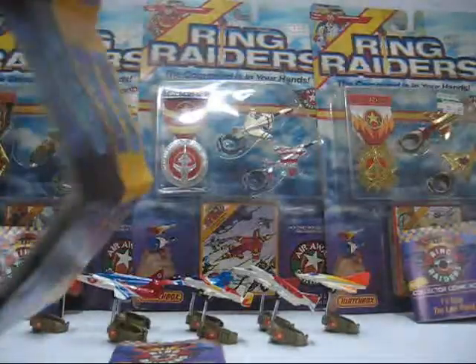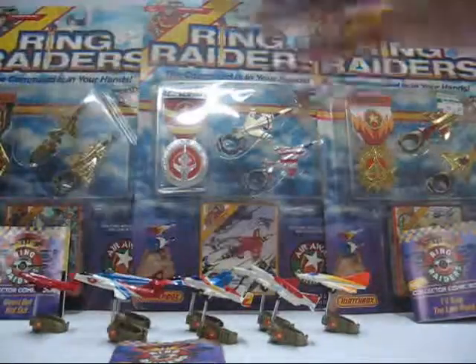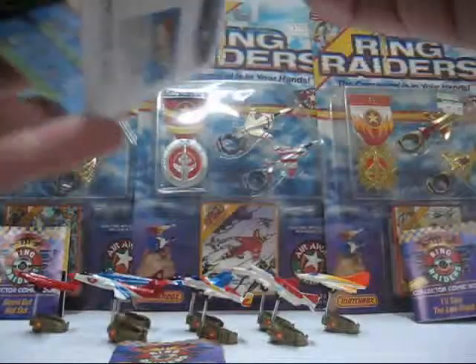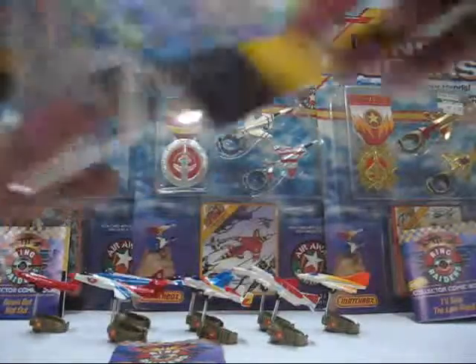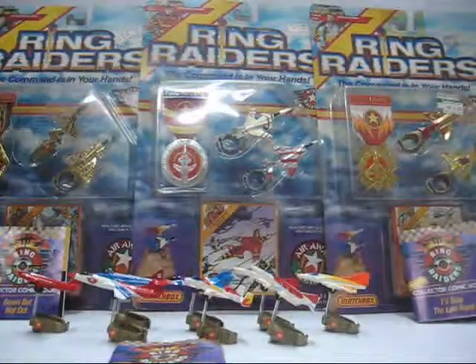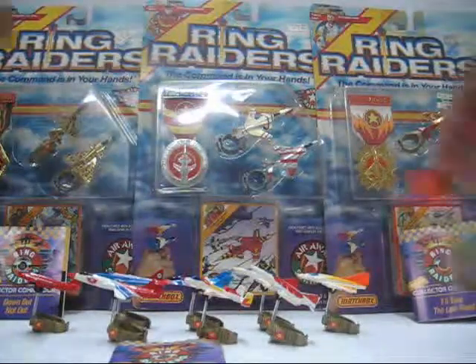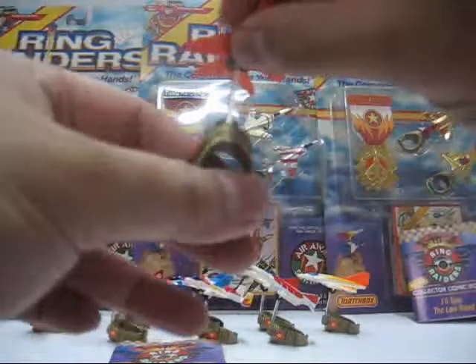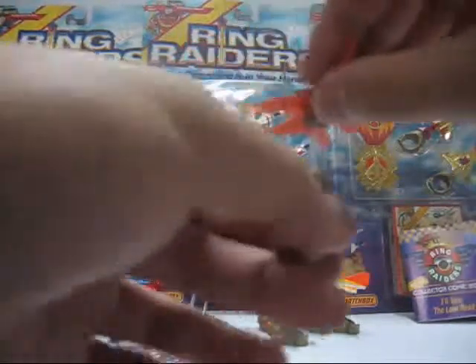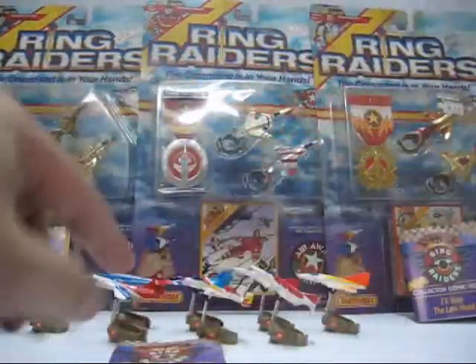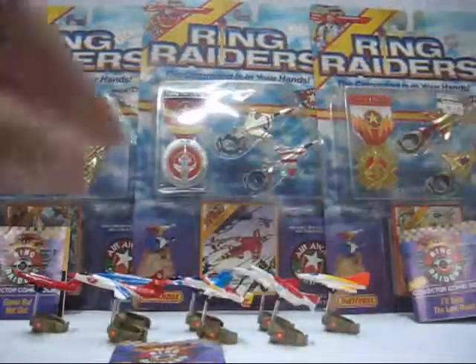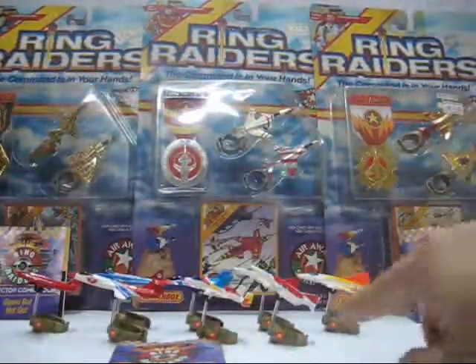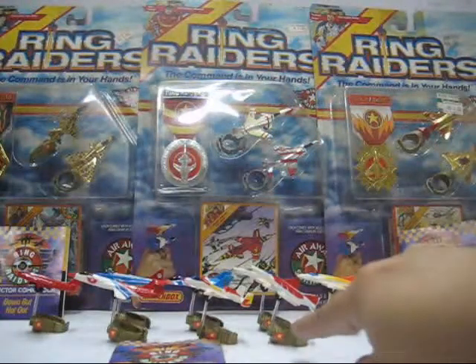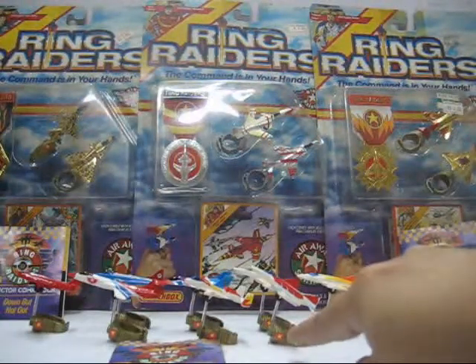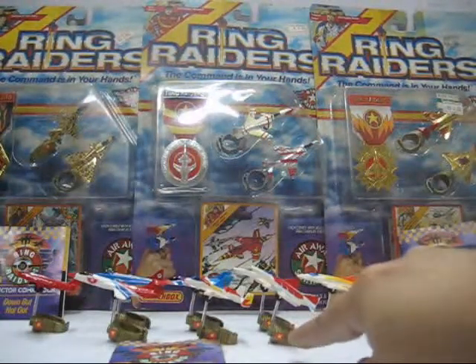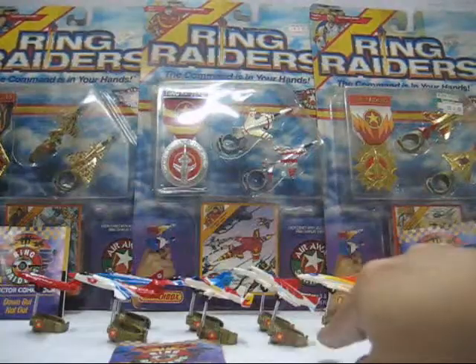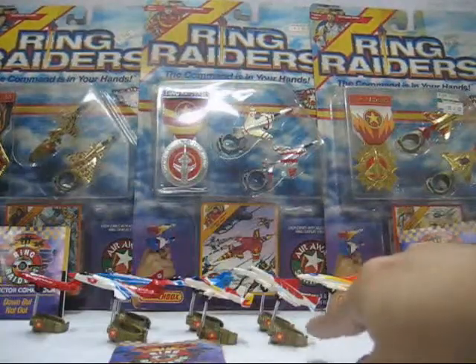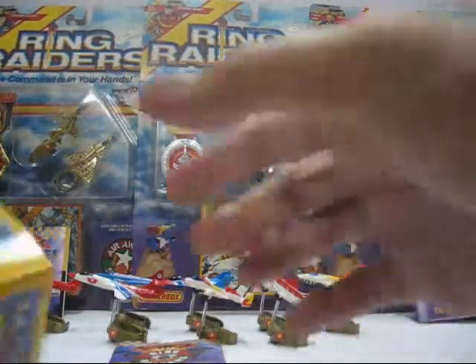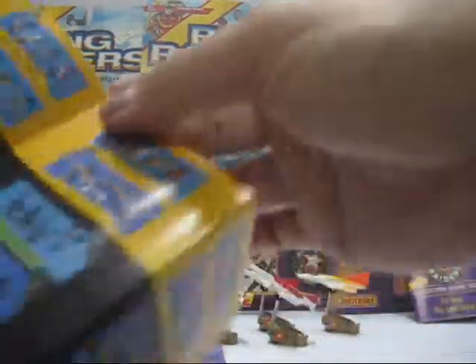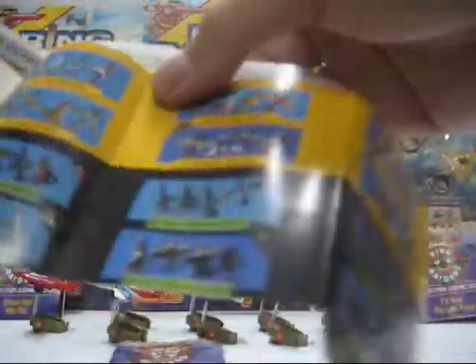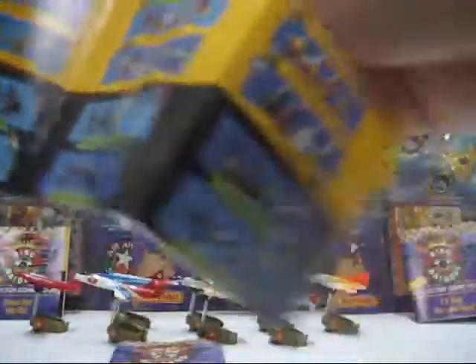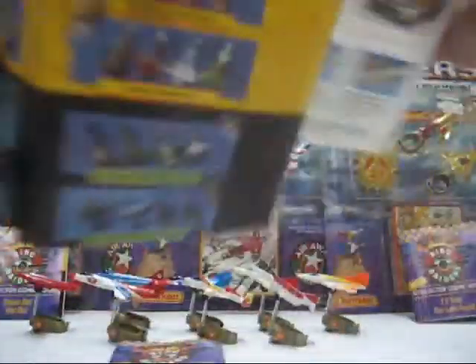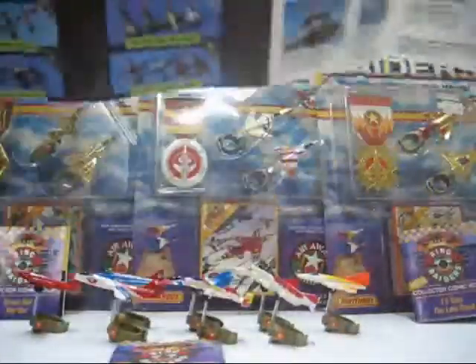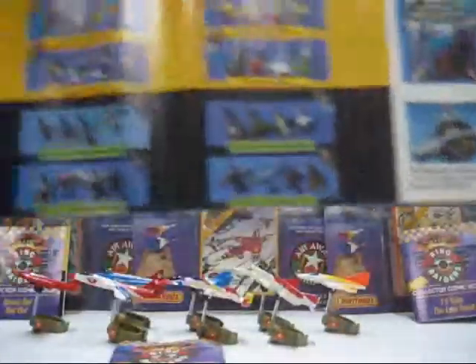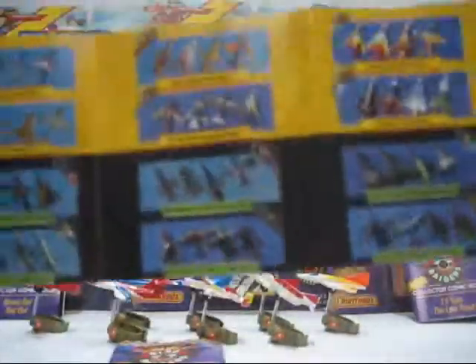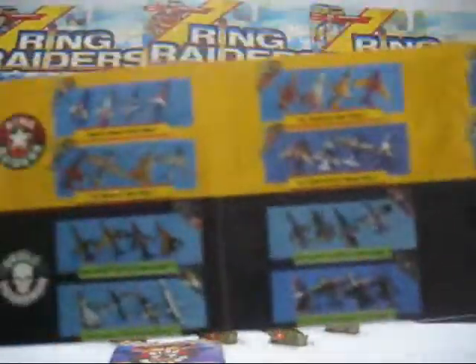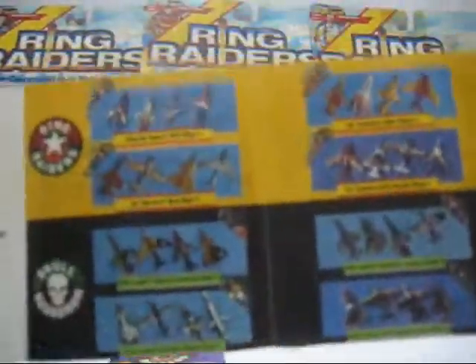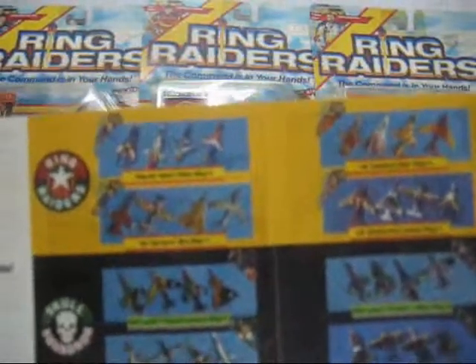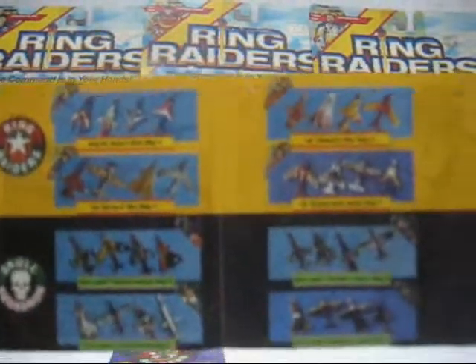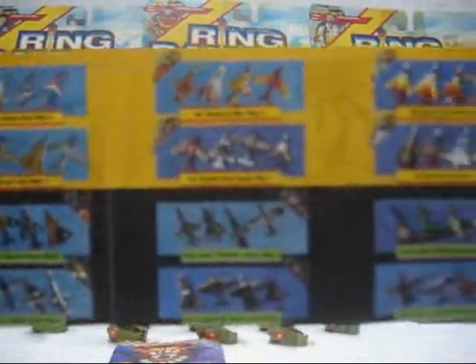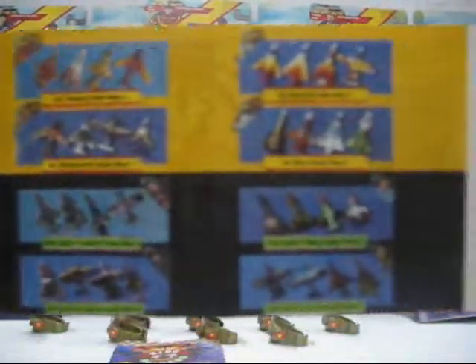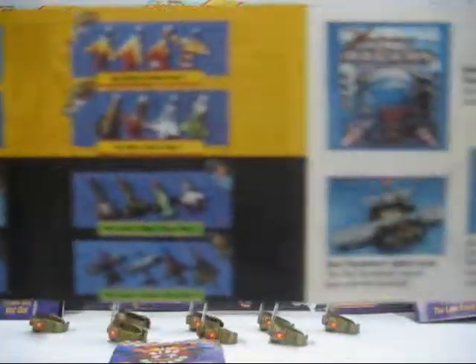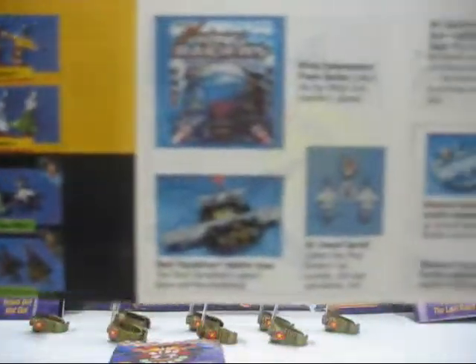Speaking of display, you can actually display it as shown here. Now, back to the mini comic — the back of the mini comic itself shows the catalog.